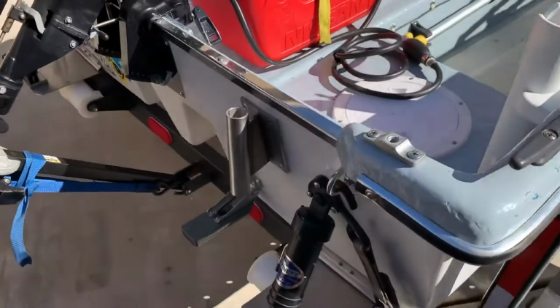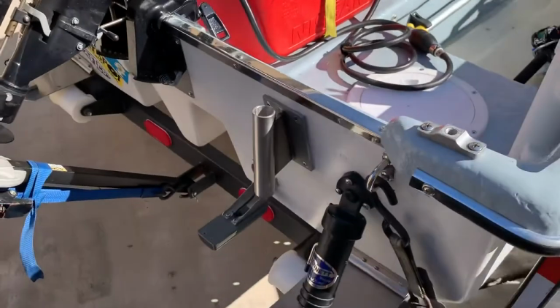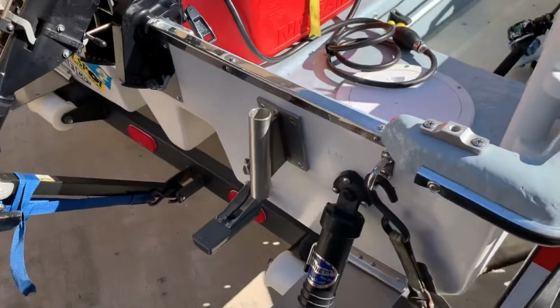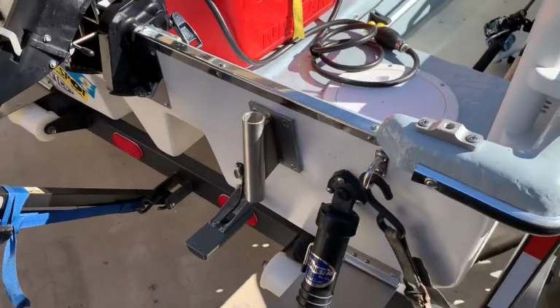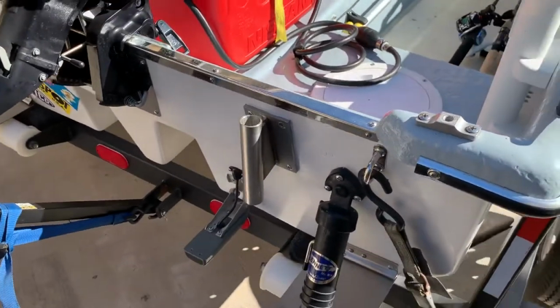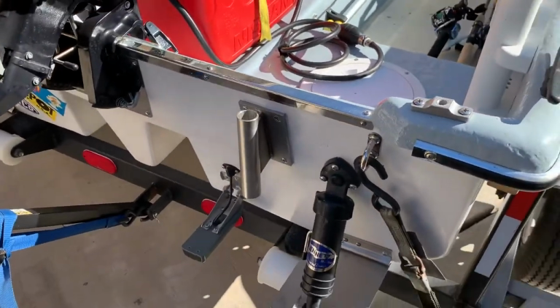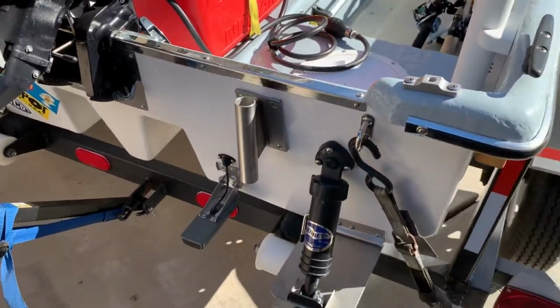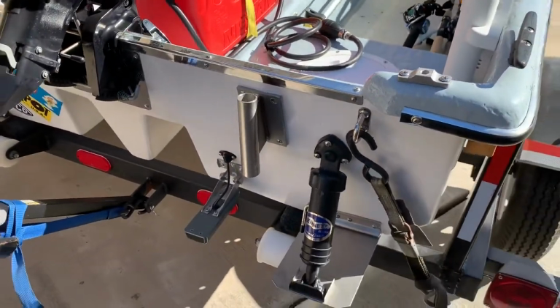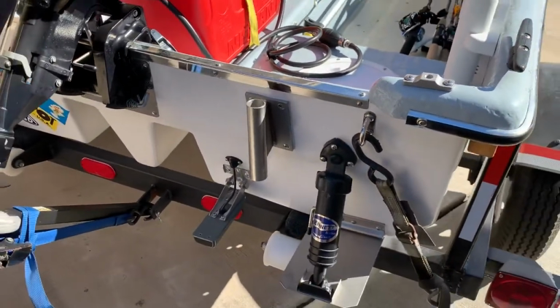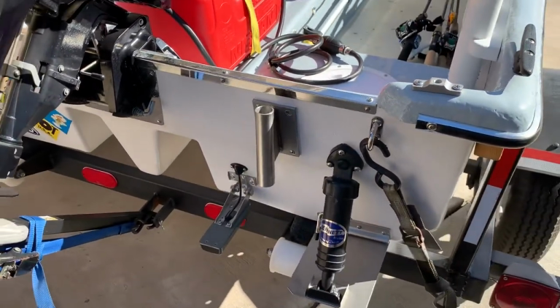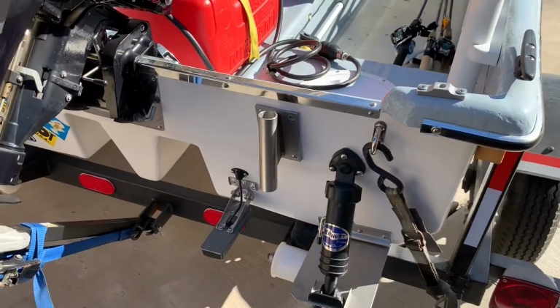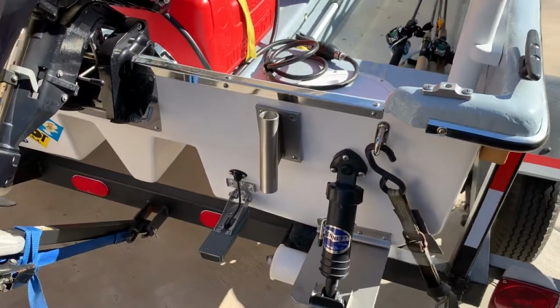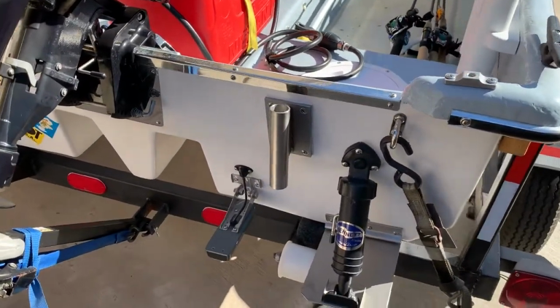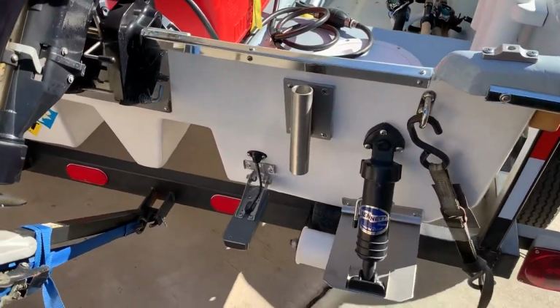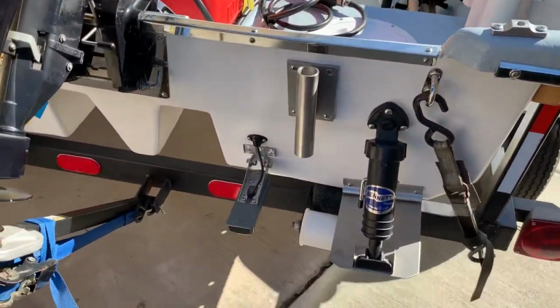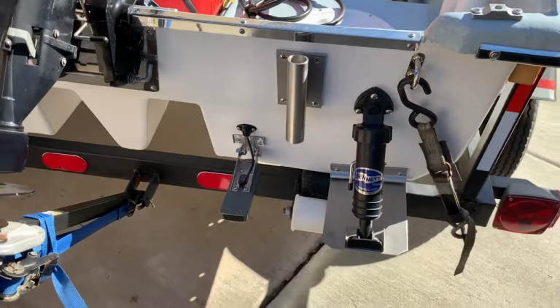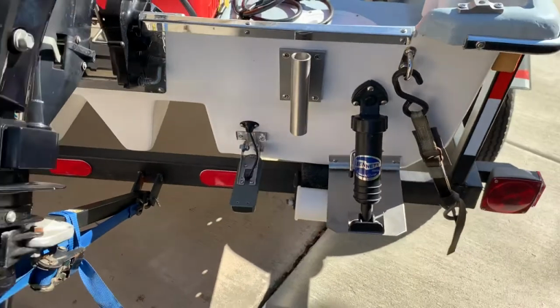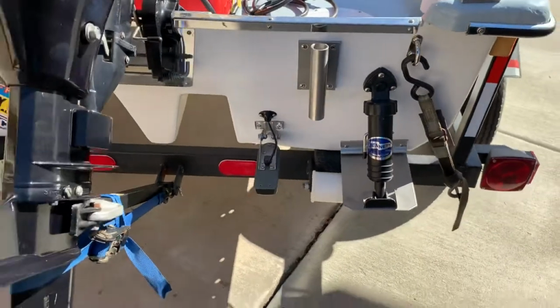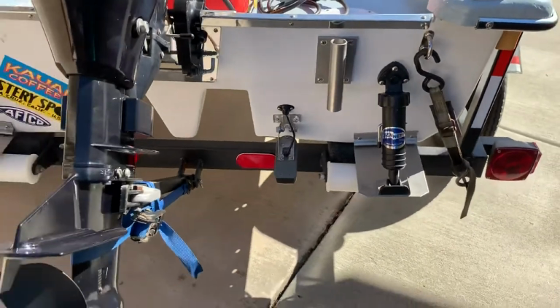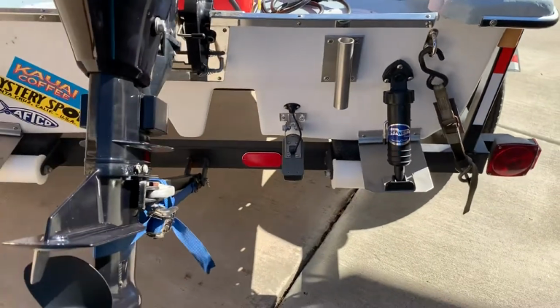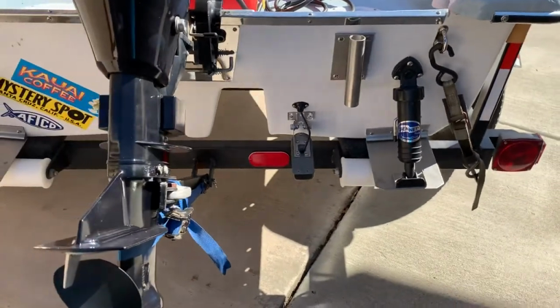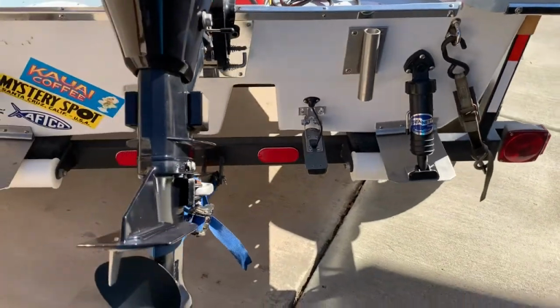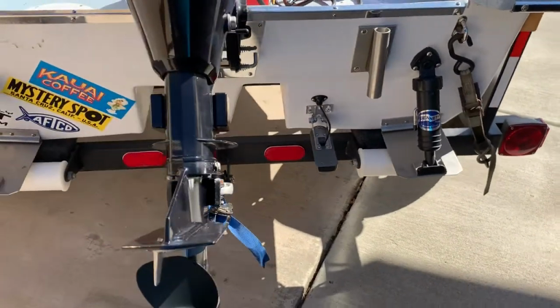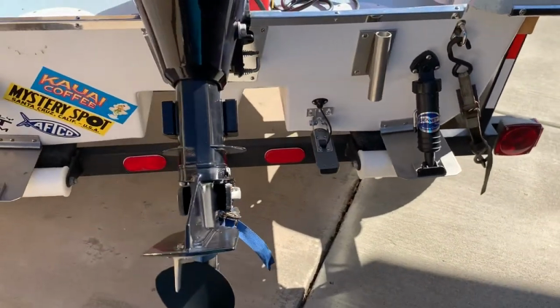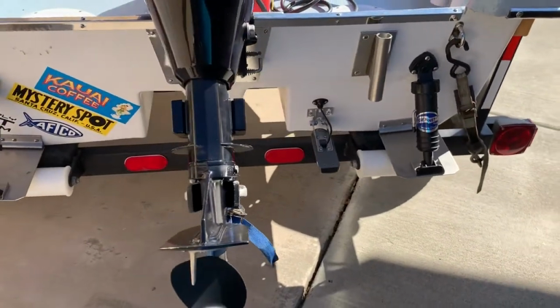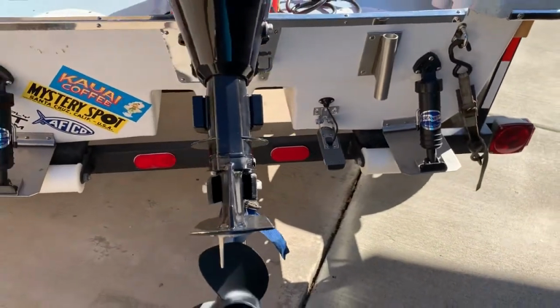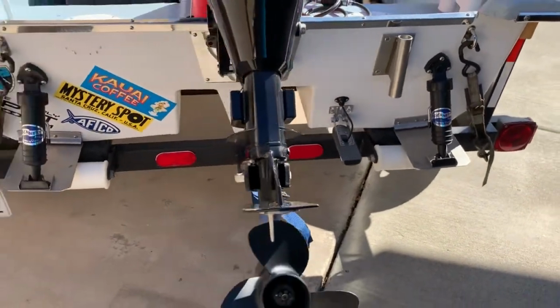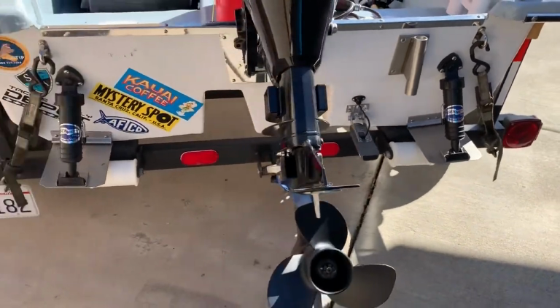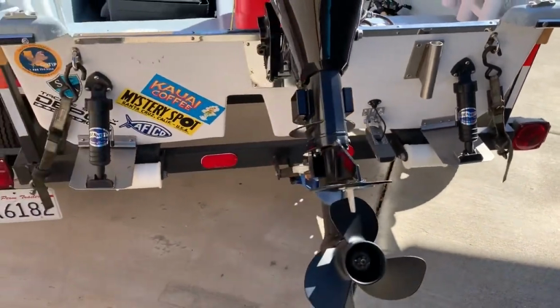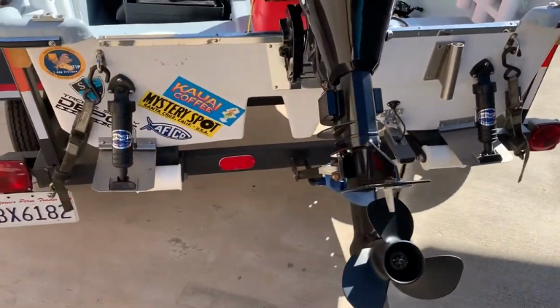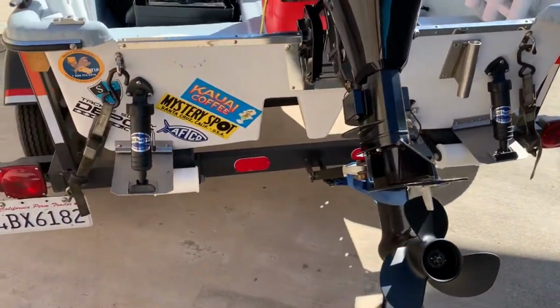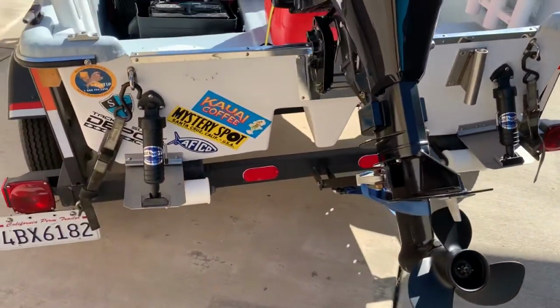Got a pole anchor mount that I never used yet. Launched this boat from a bank — it's a tilt trailer so you can roll right off on the rollers.